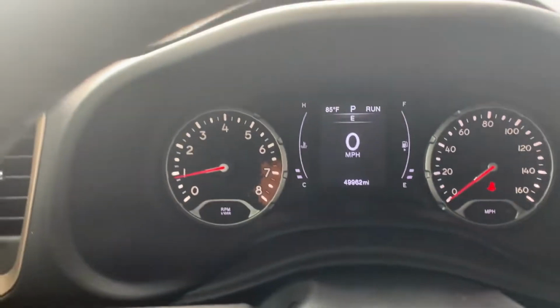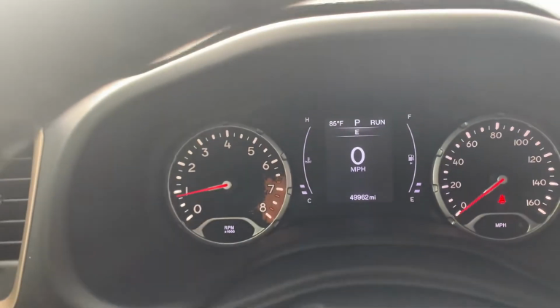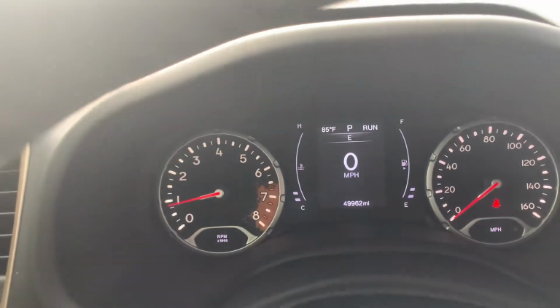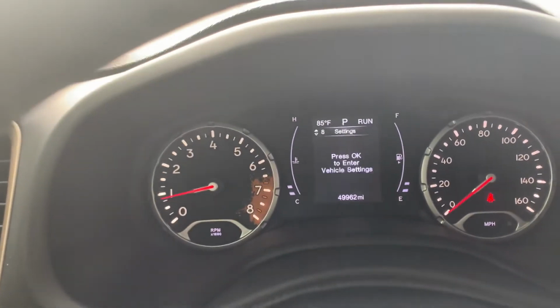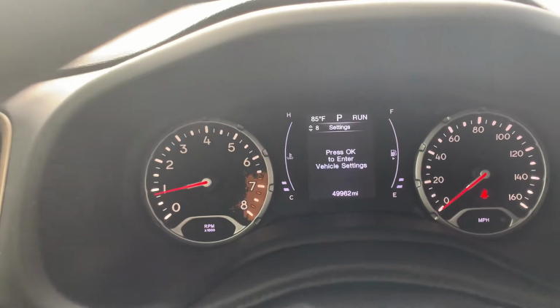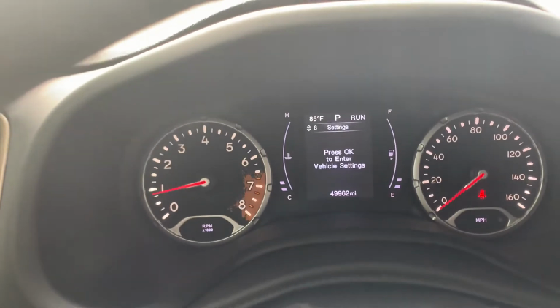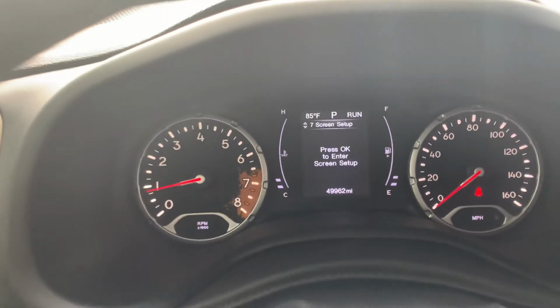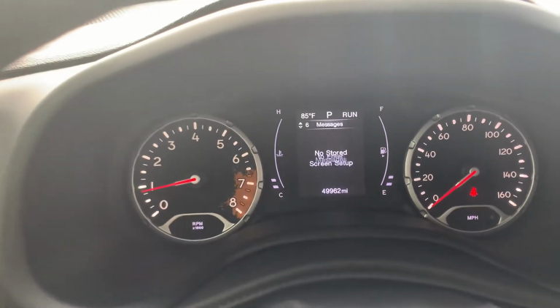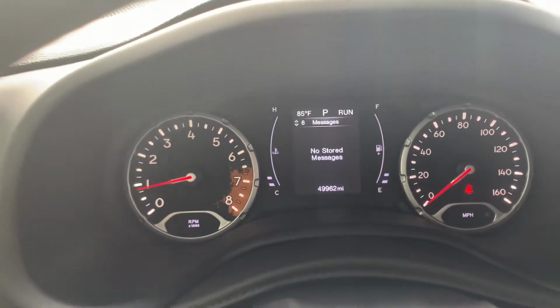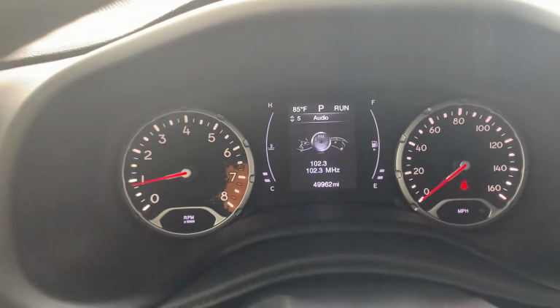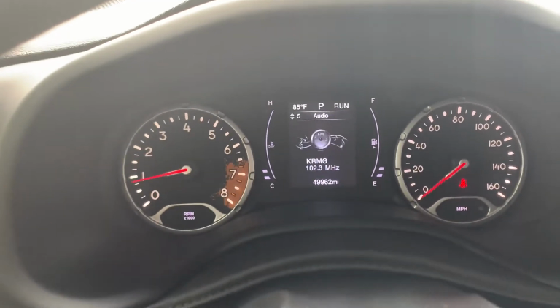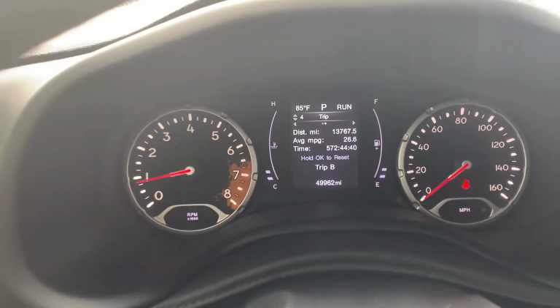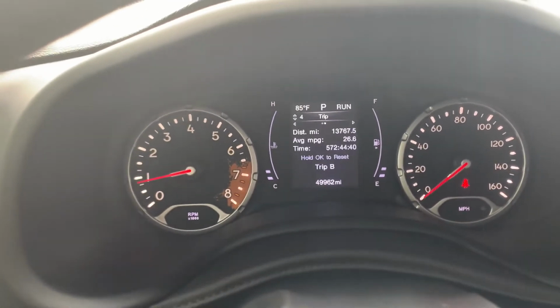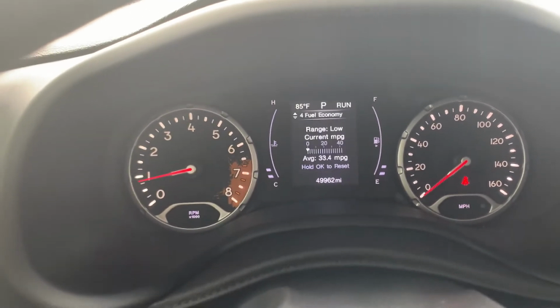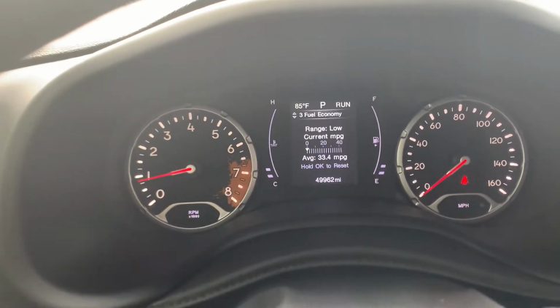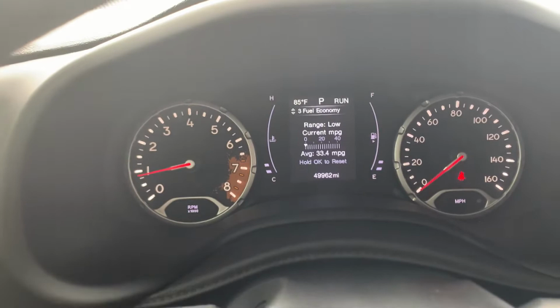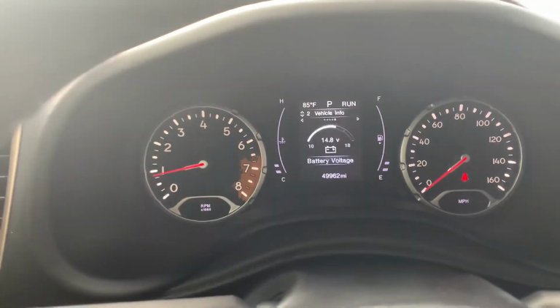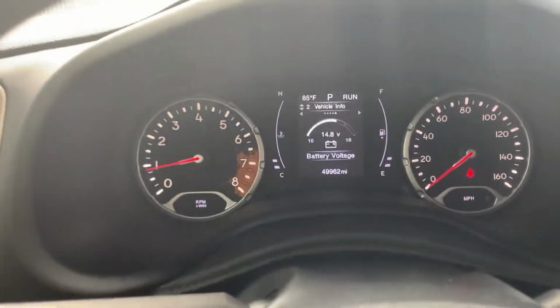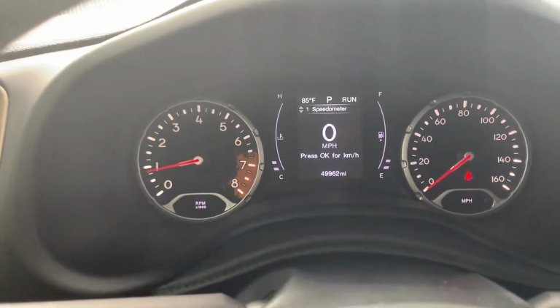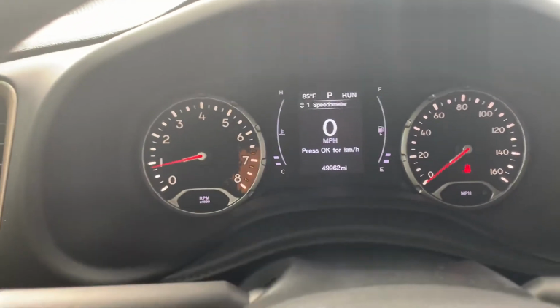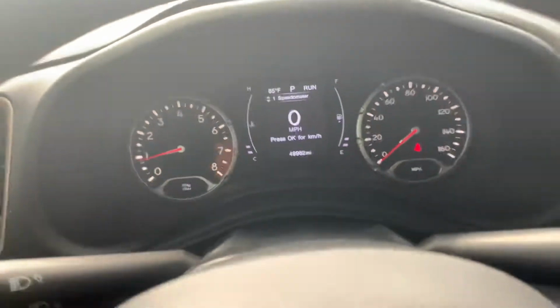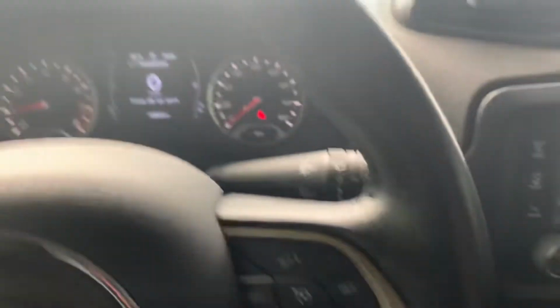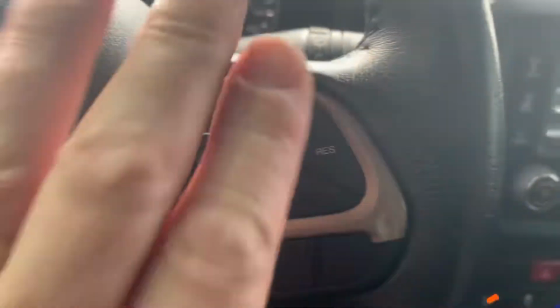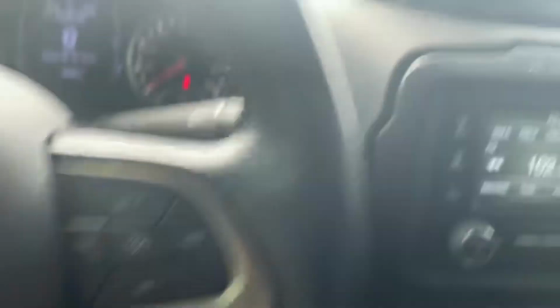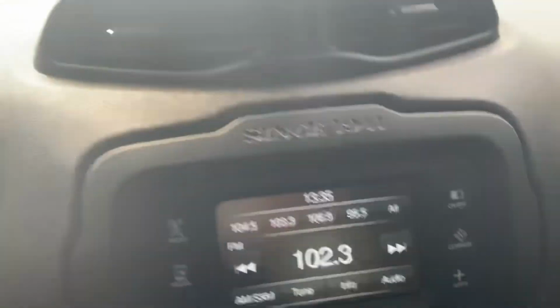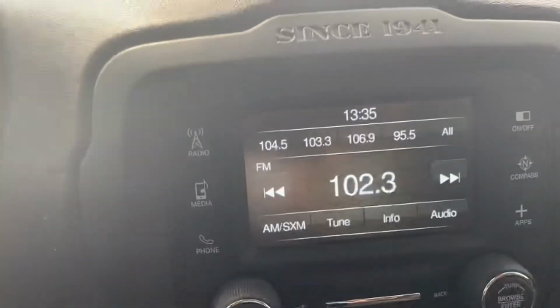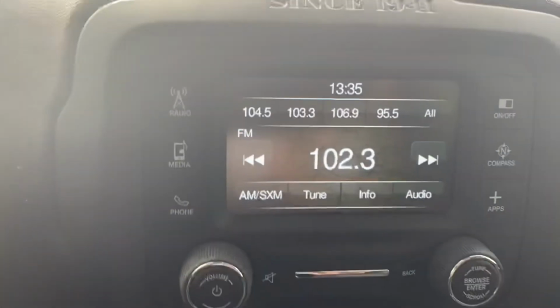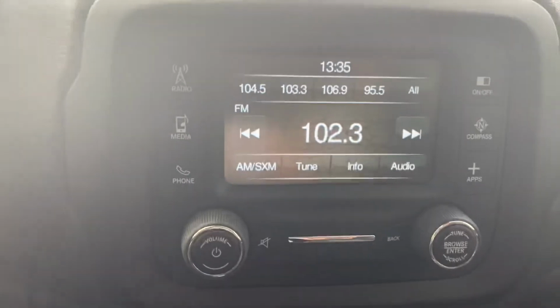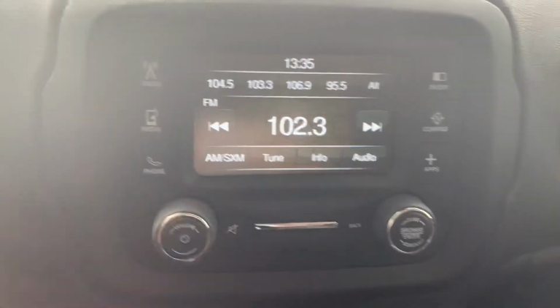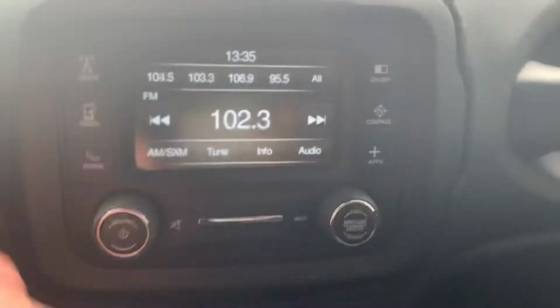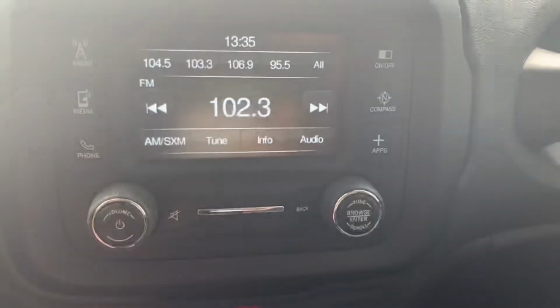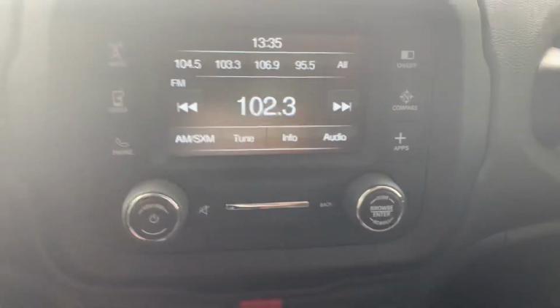But I did want to get you this video. It does have the driver information center, similar to the other one — Trip A, Trip B, average fuel economy. That does have your cruise control. Same stereo and radio here.